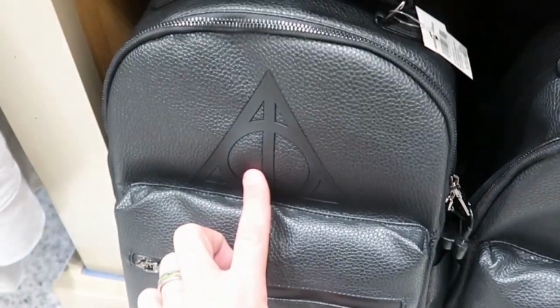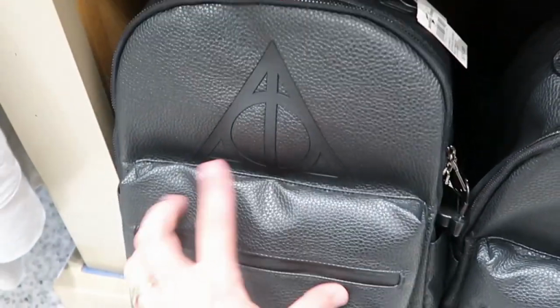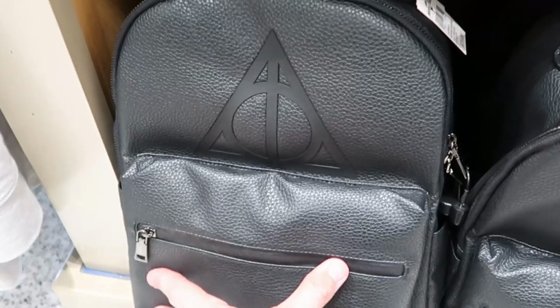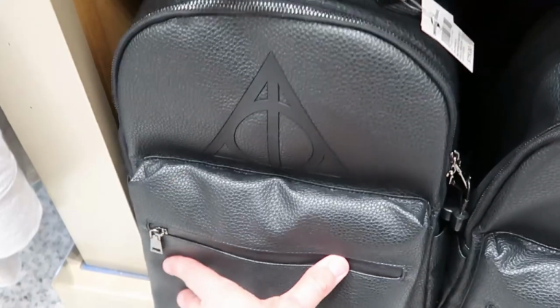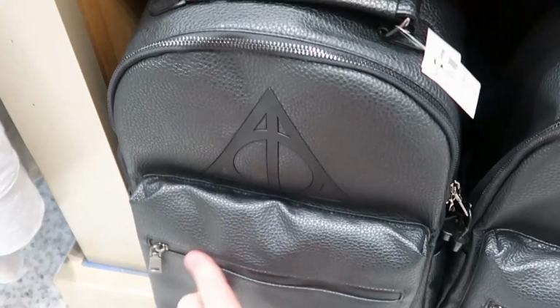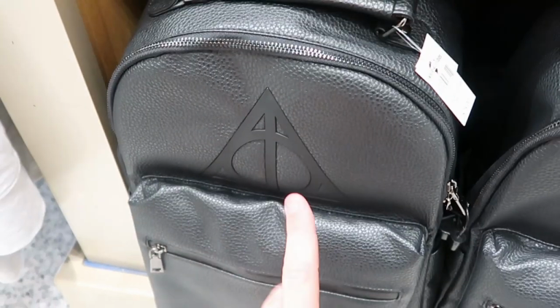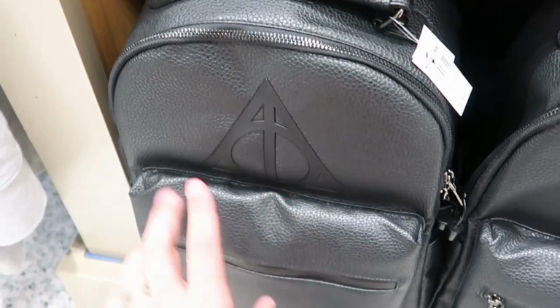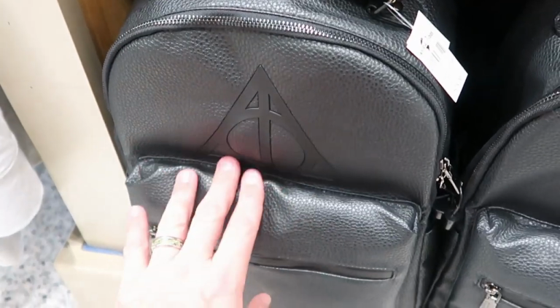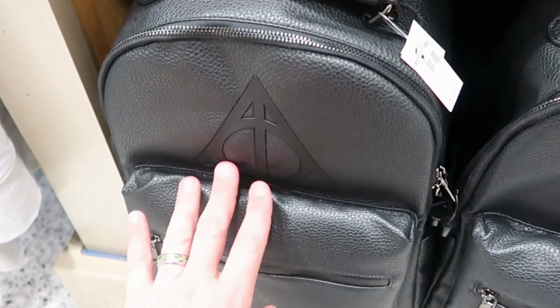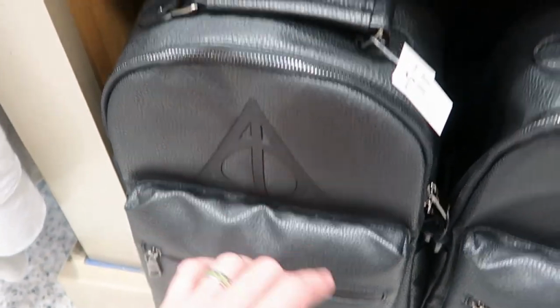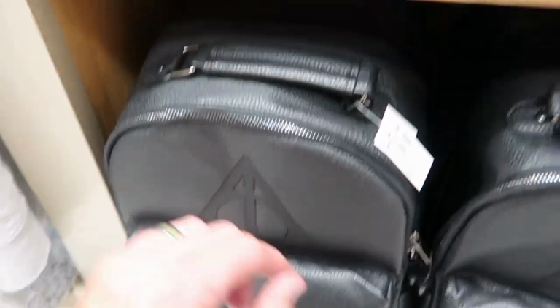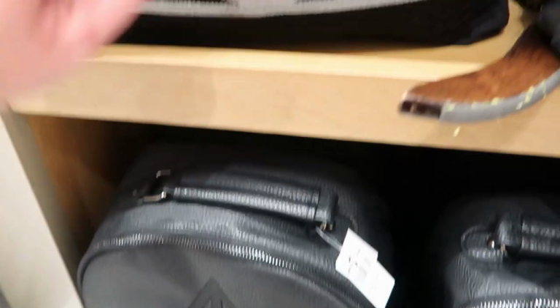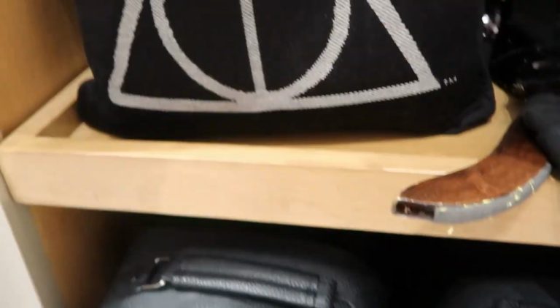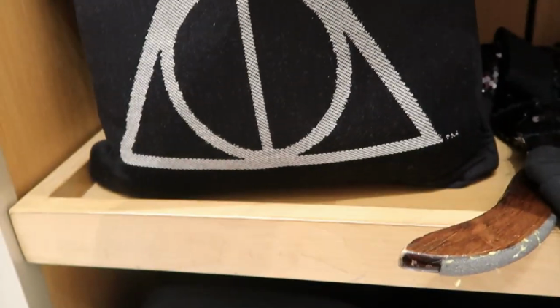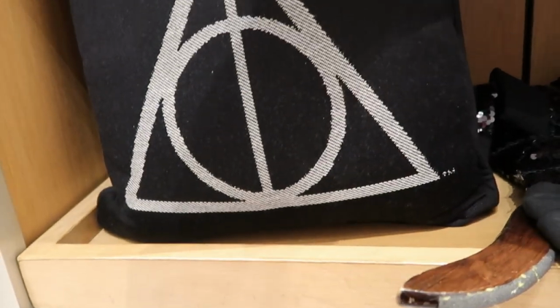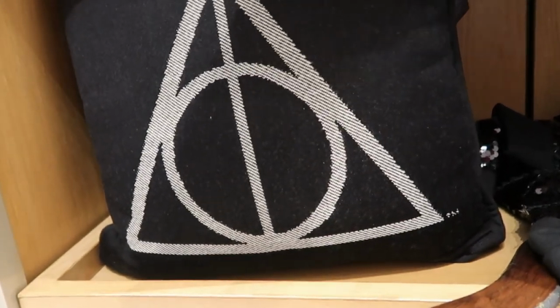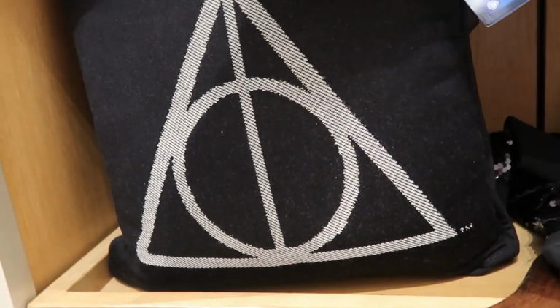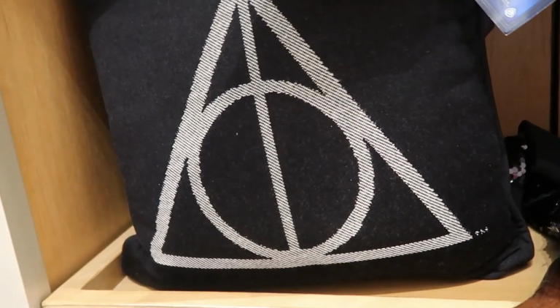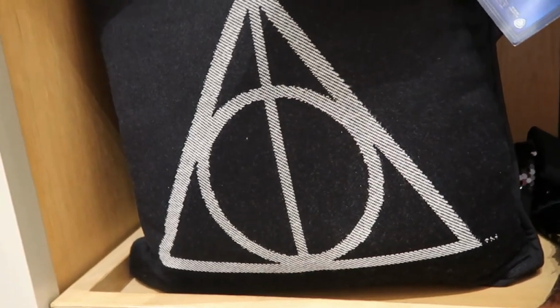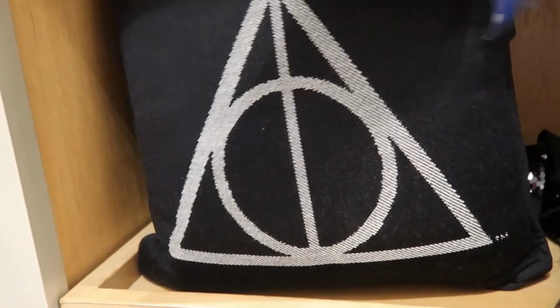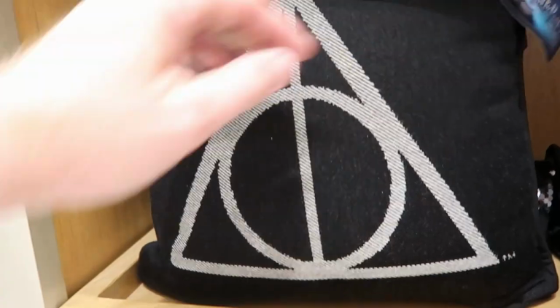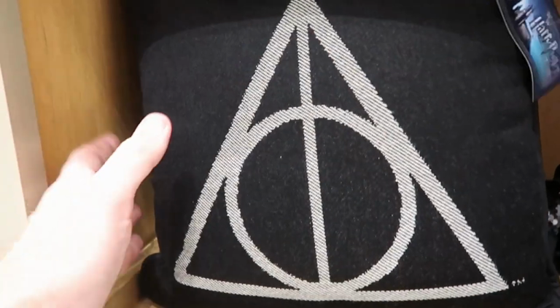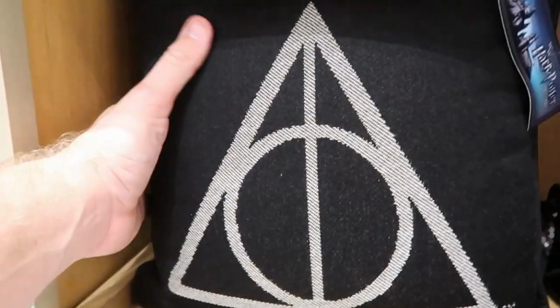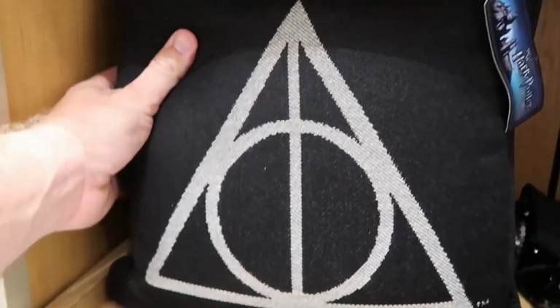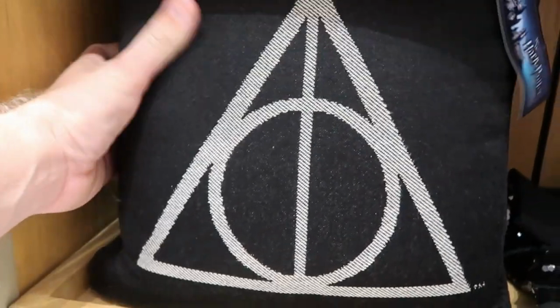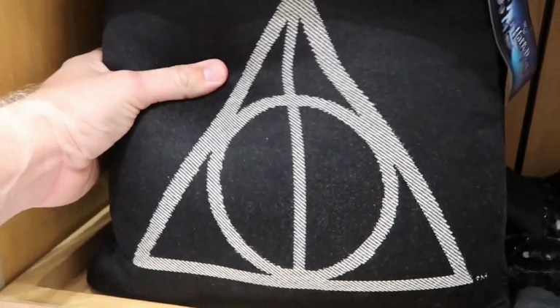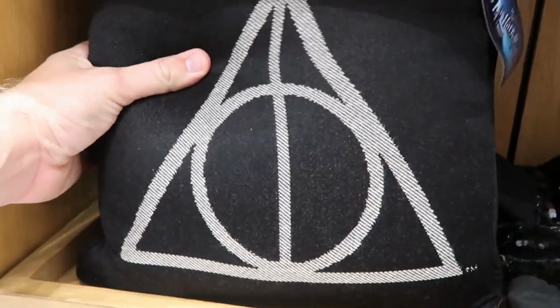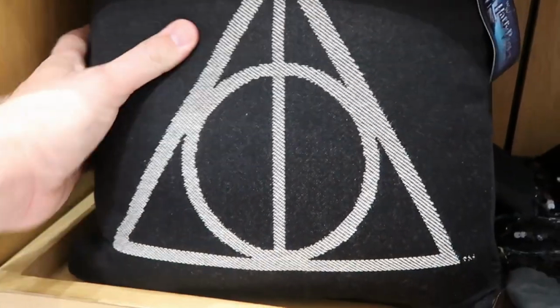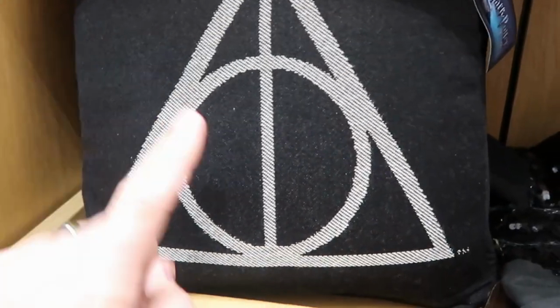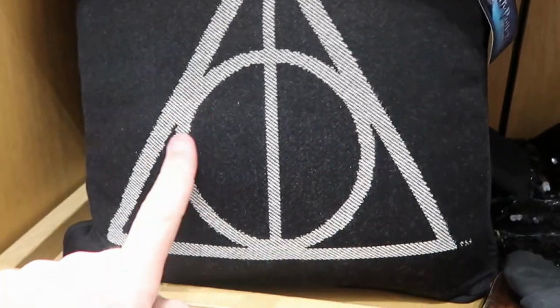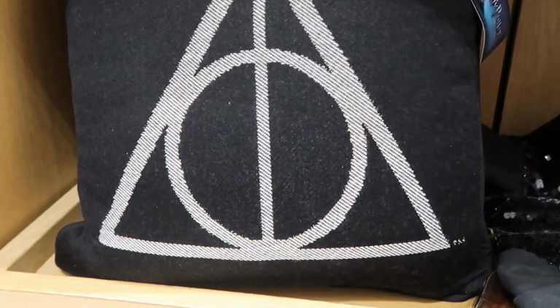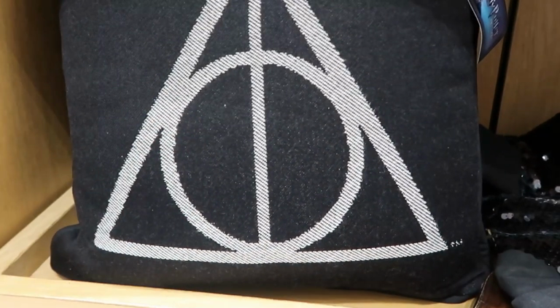I do want to point out this very very large size leather one, again with the Deathly Hallows symbol. $75. I really like this — very large size again for the theme parks. And you can also get a matching pillow here, $35, very very soft though.